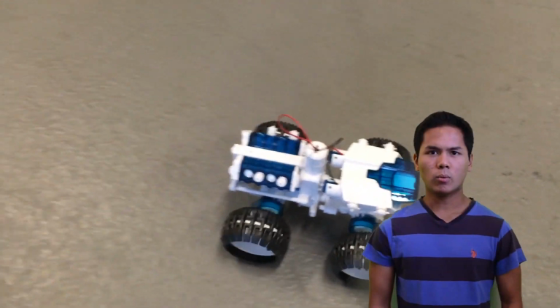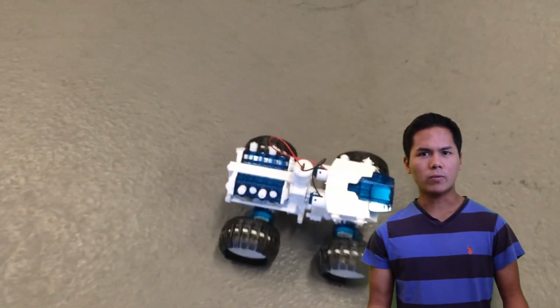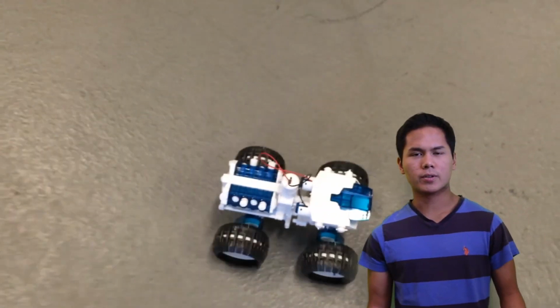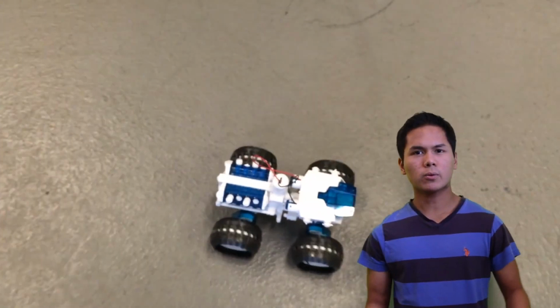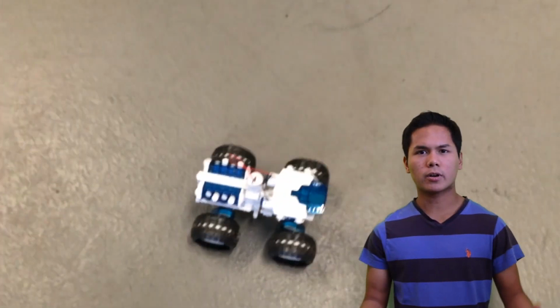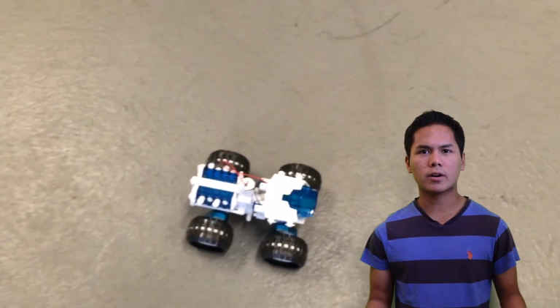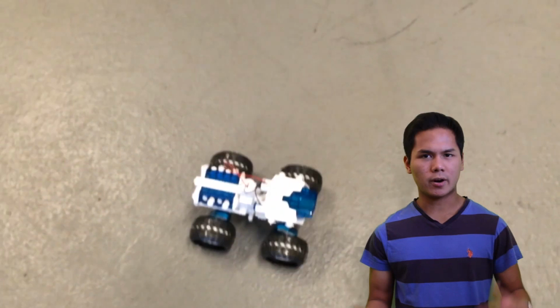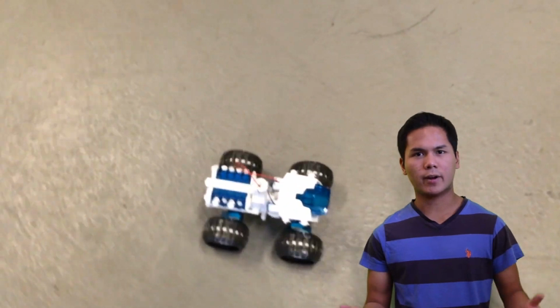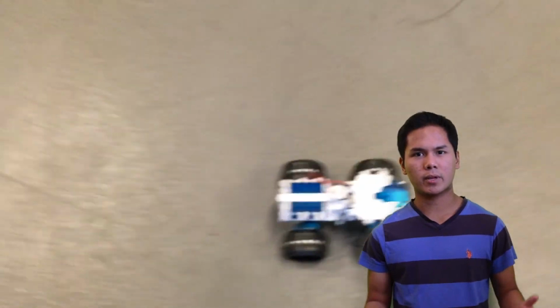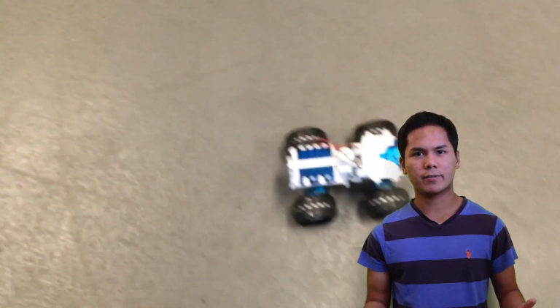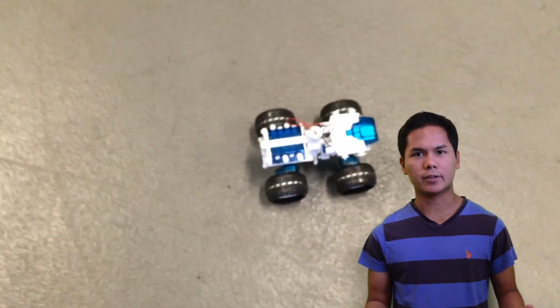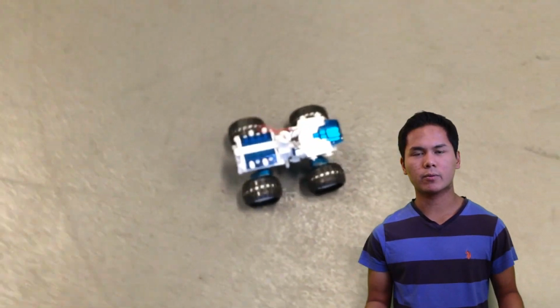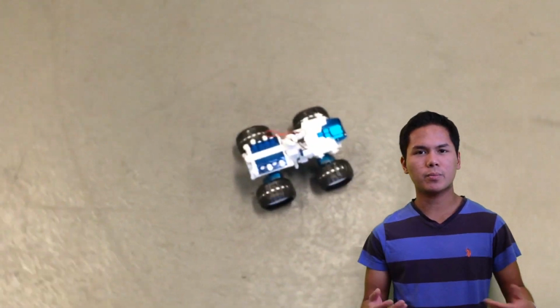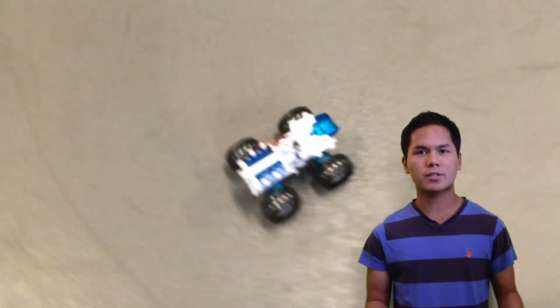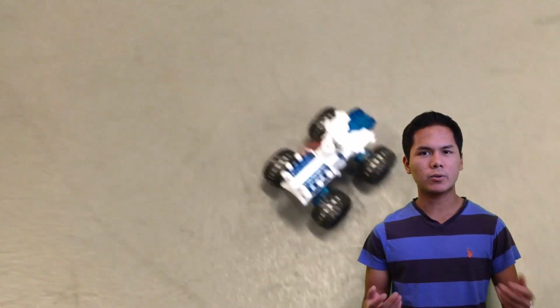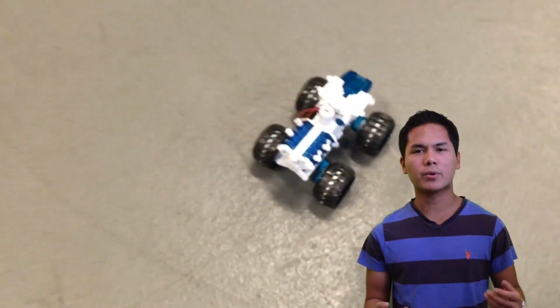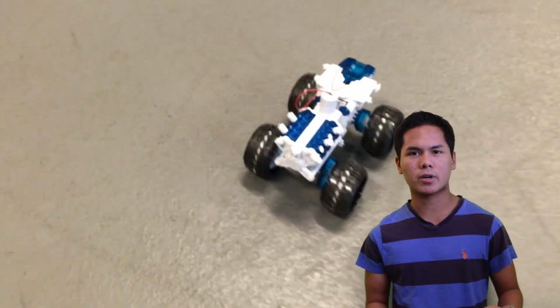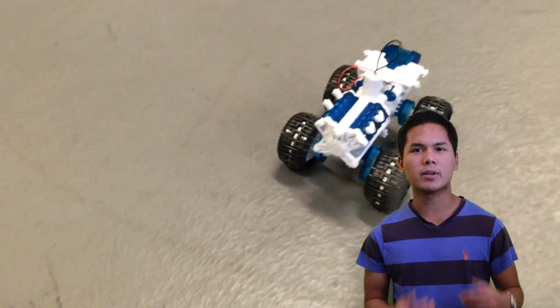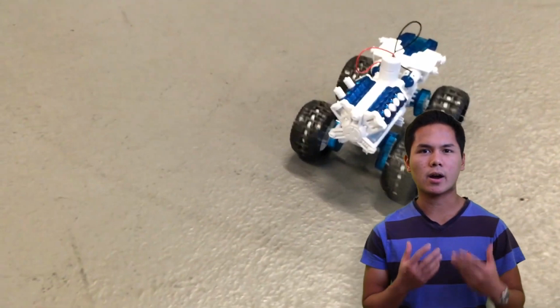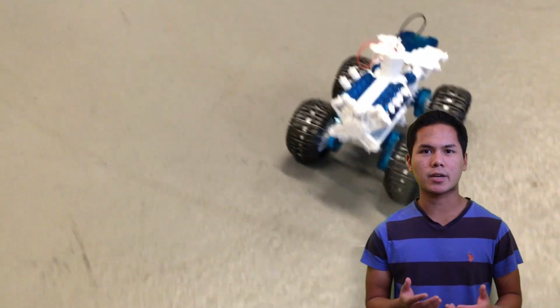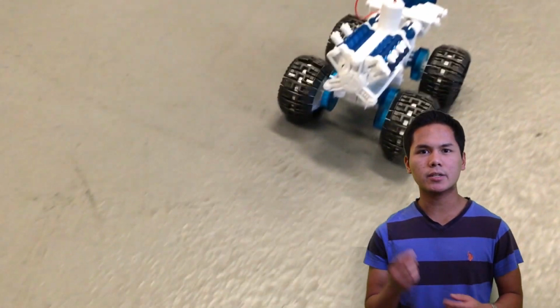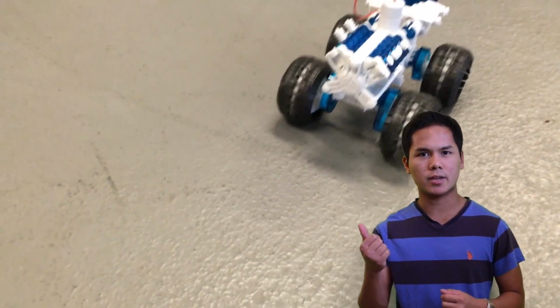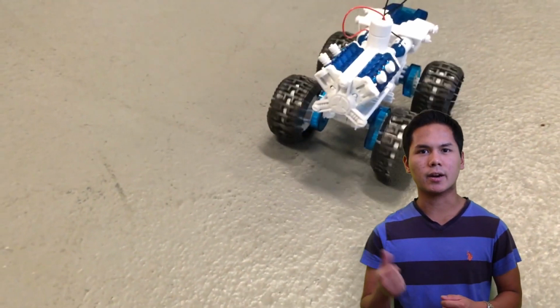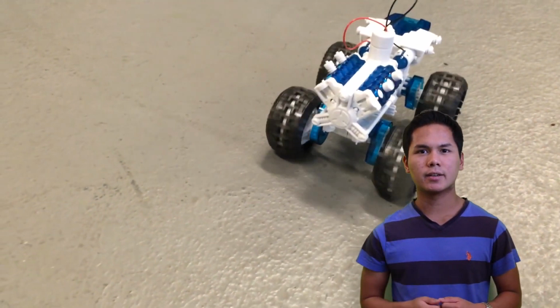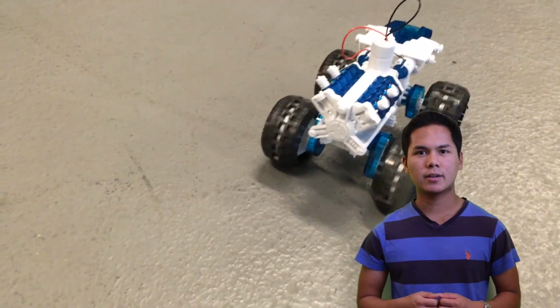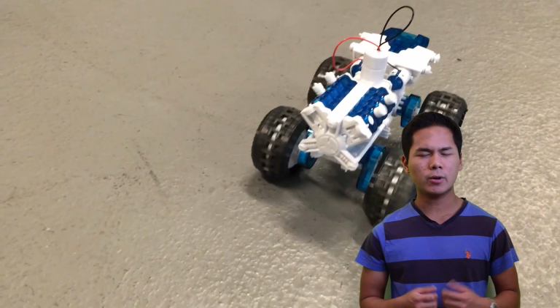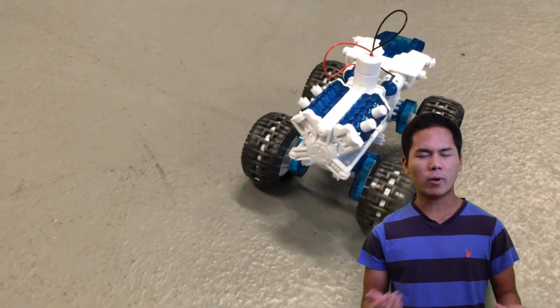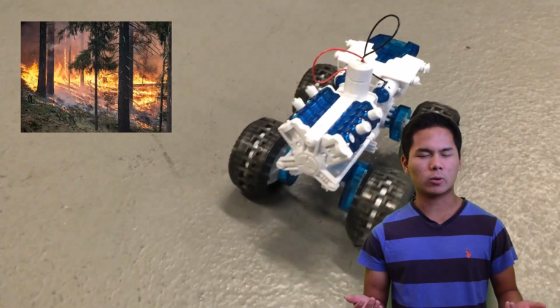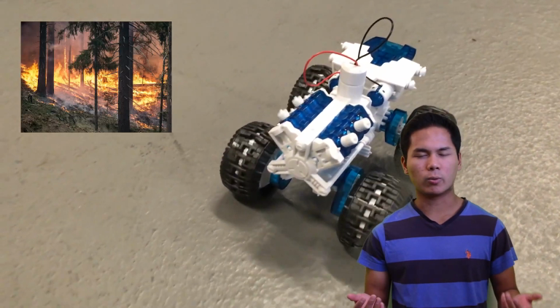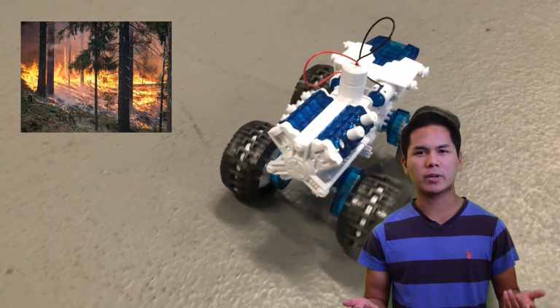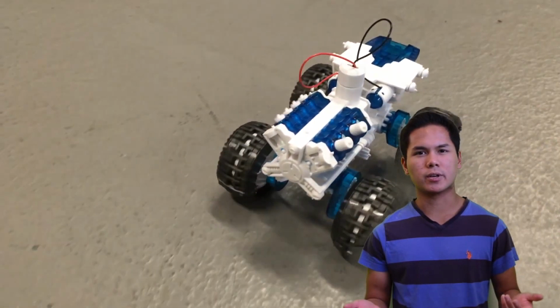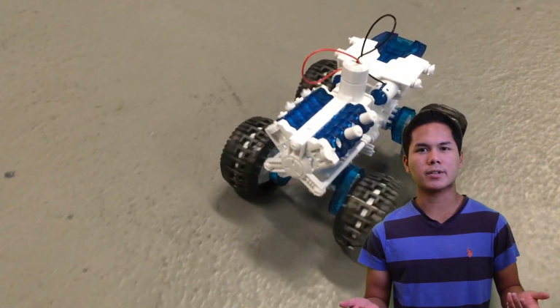Moreover, salt water cars are environmentally friendly, which means they do not produce carbon dioxide into the air. We don't want global warming to increase.